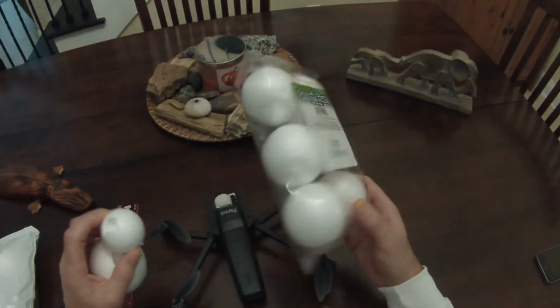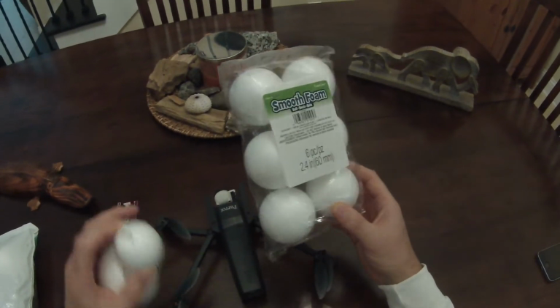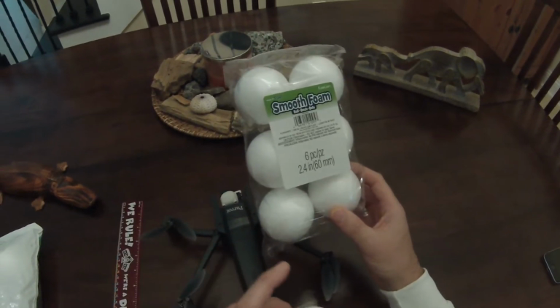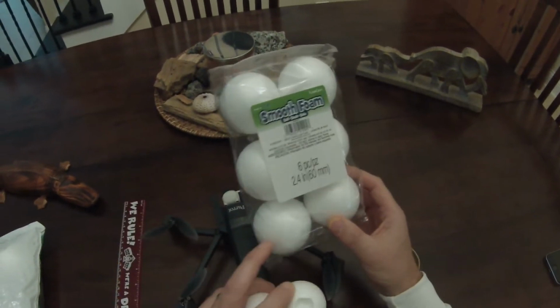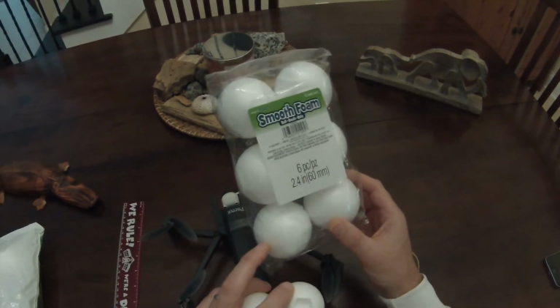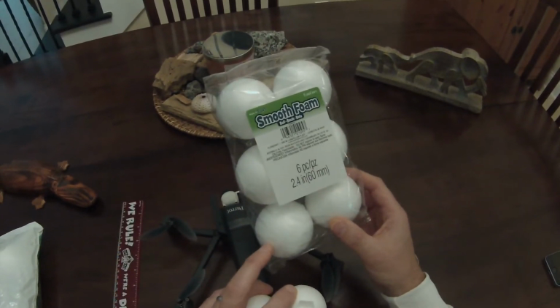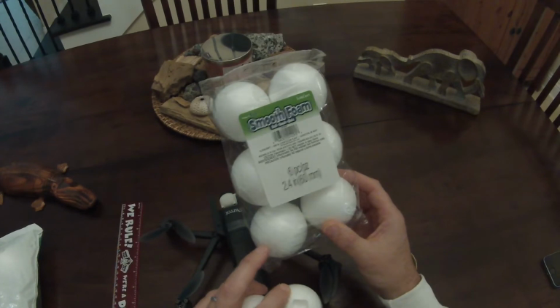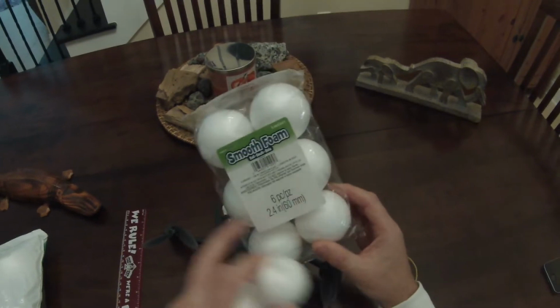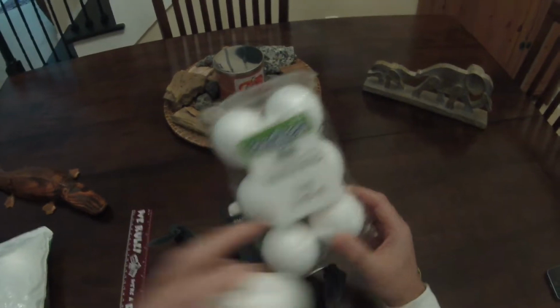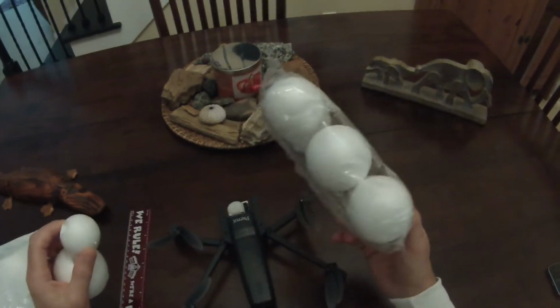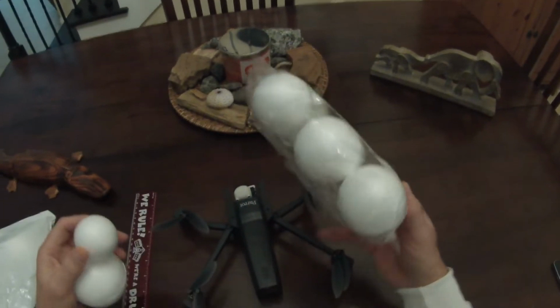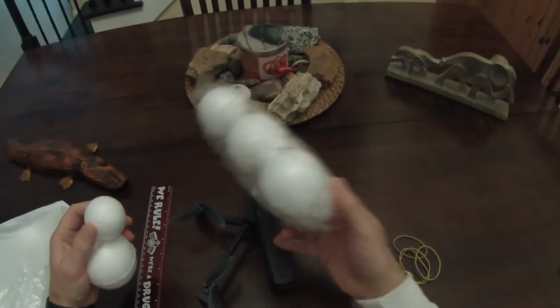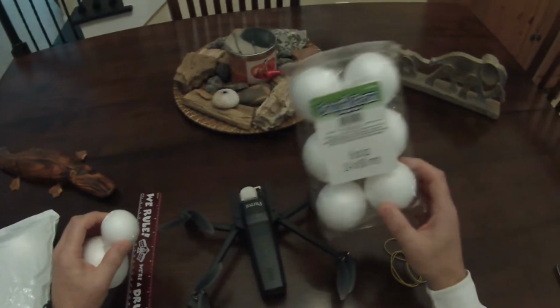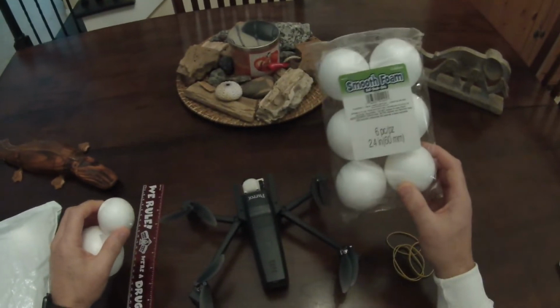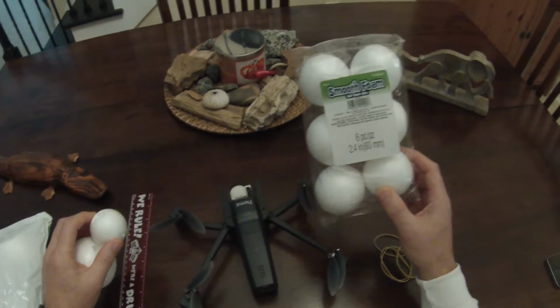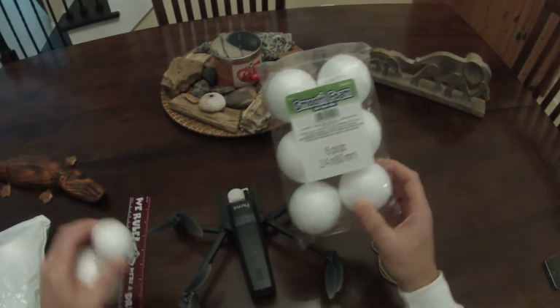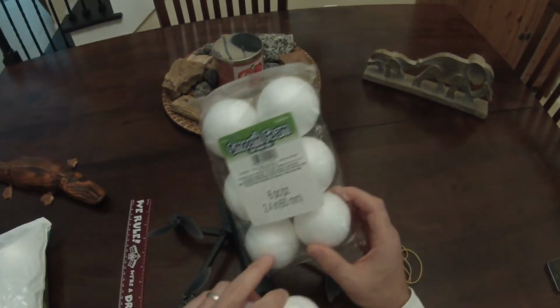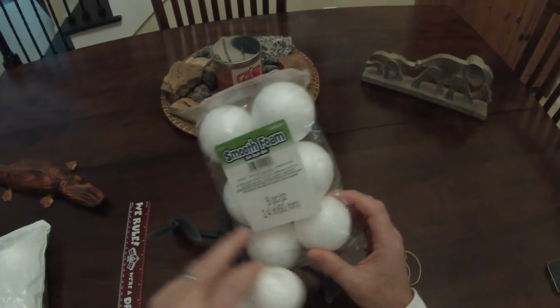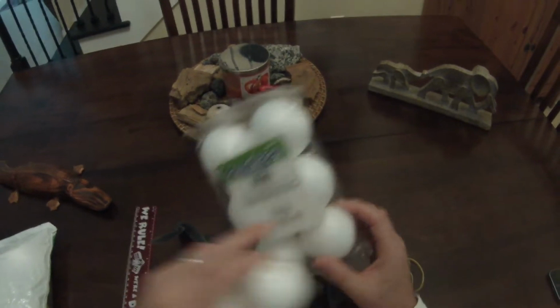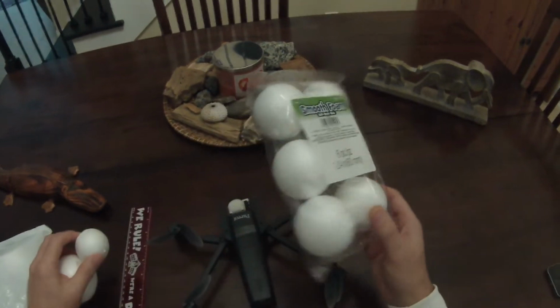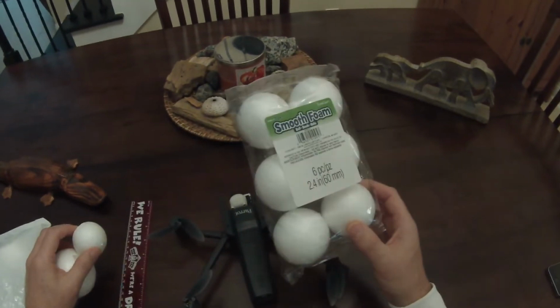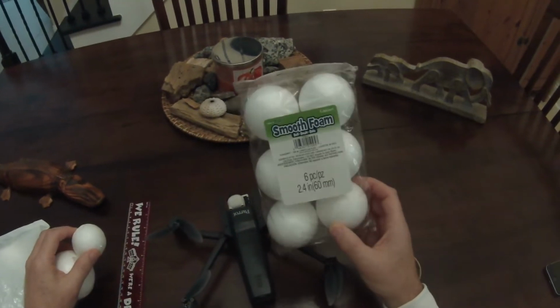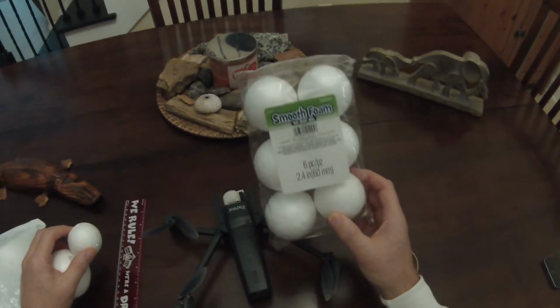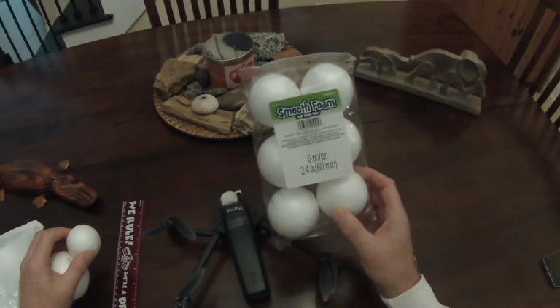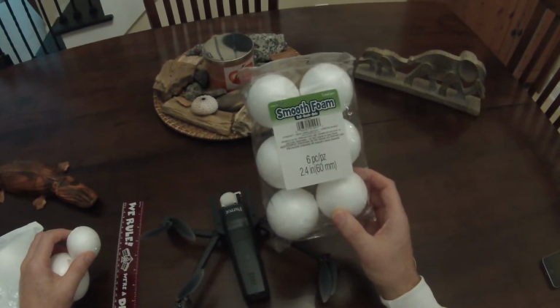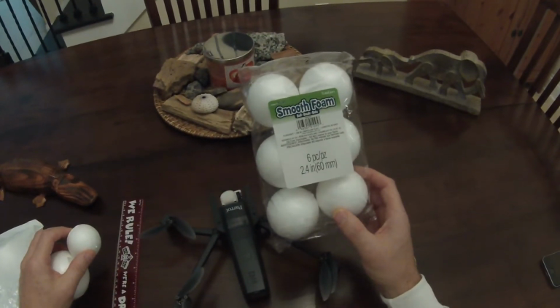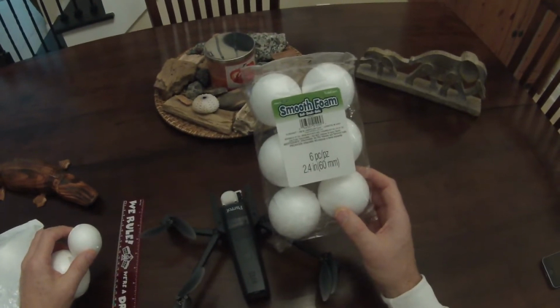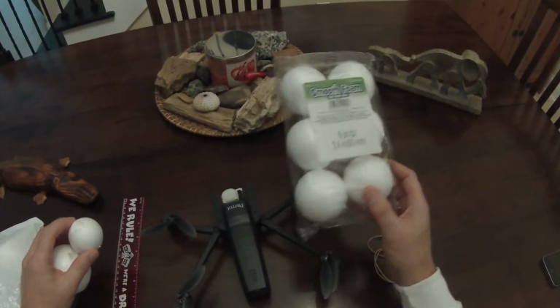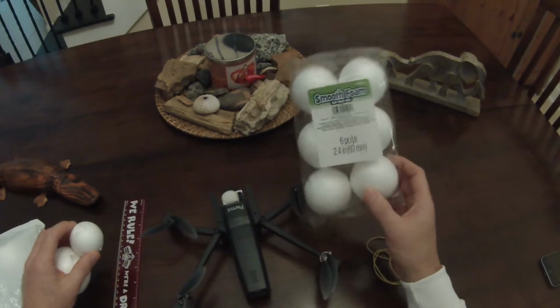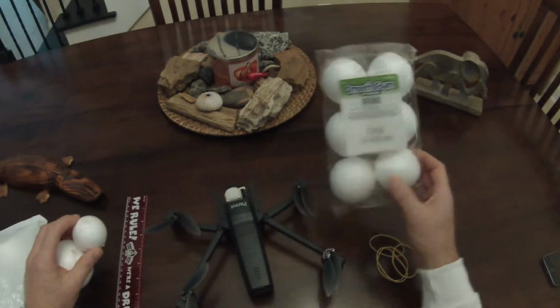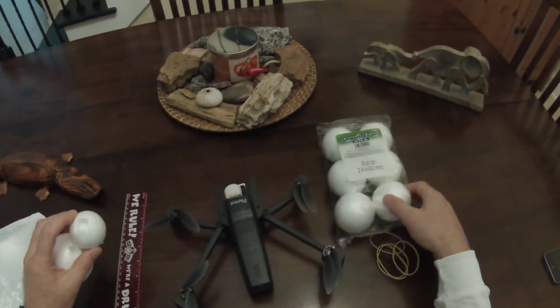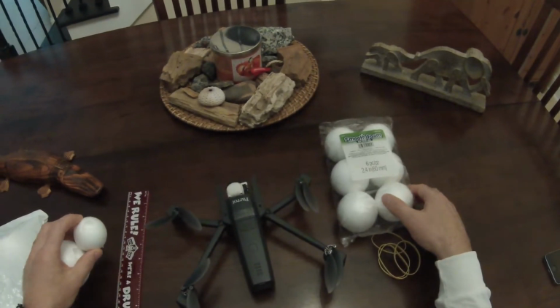Basically you need 100 cc's for each ball based on the weight of water. This drone is not quite 400 grams, so if we get 400 cc's of volume — which is just a little bit over what four of these 2.4-inch balls provide — we're good. So let's get to it.